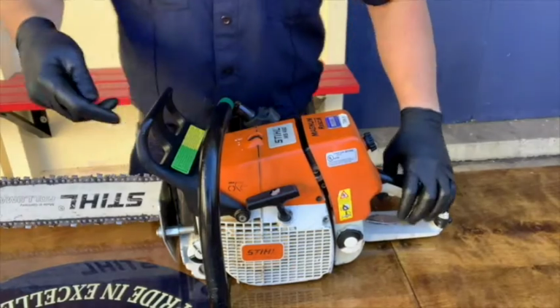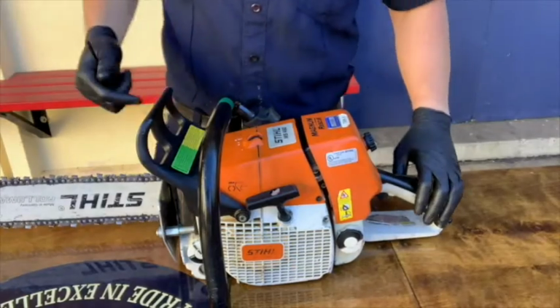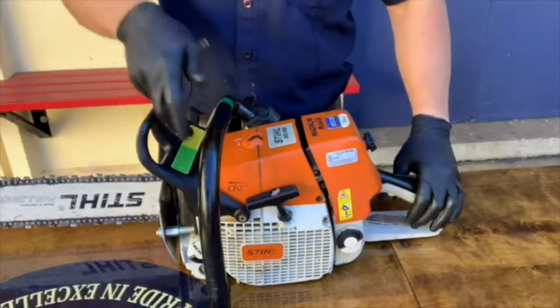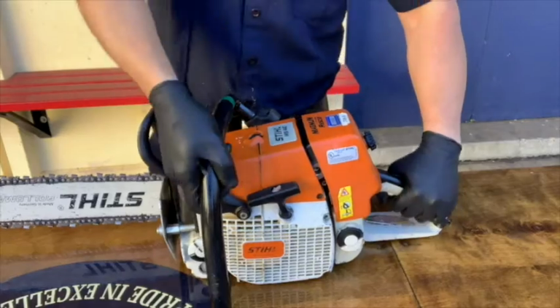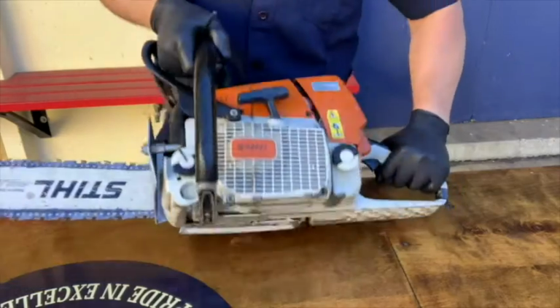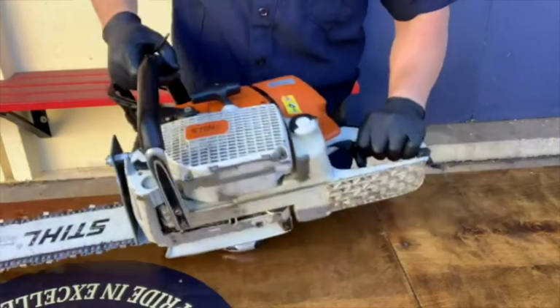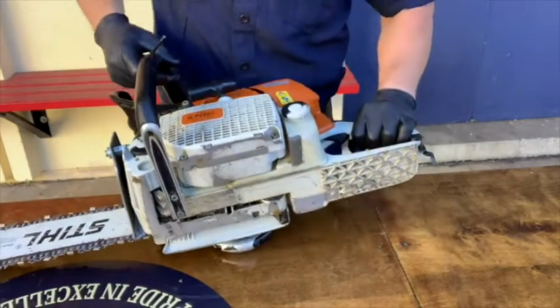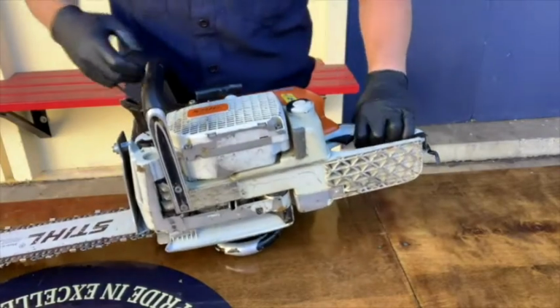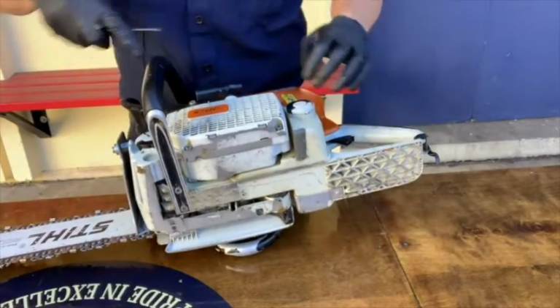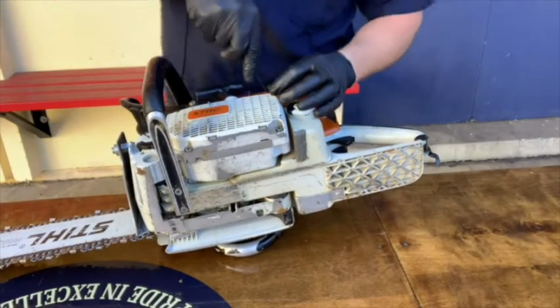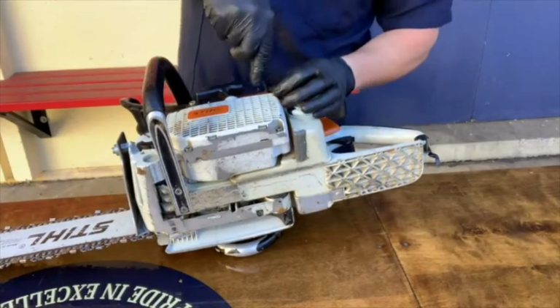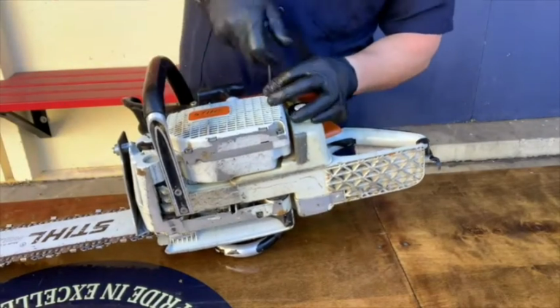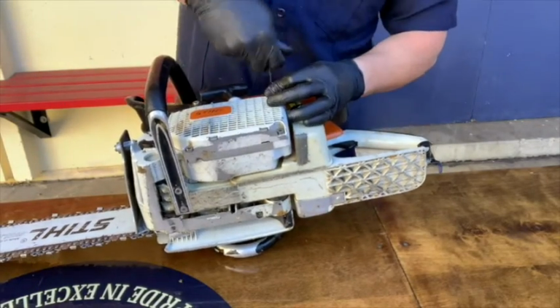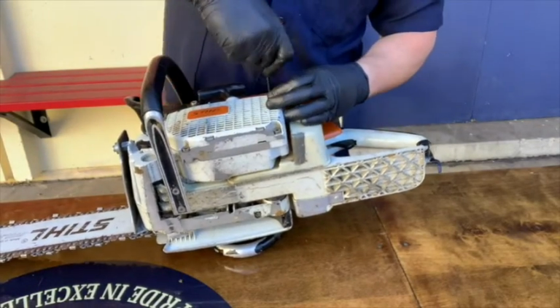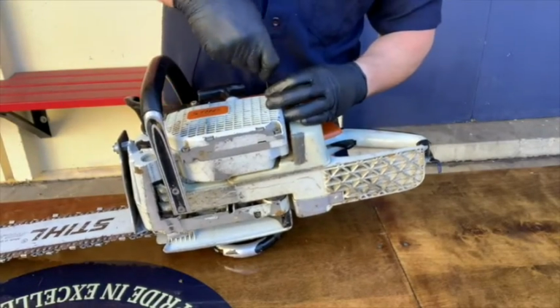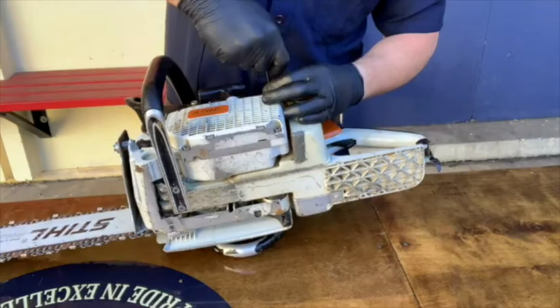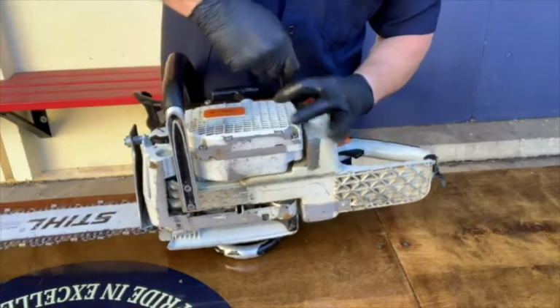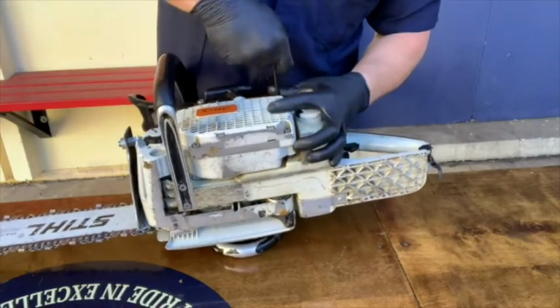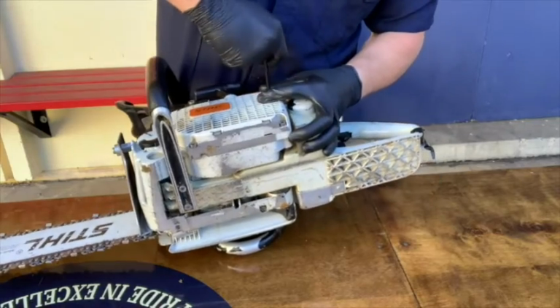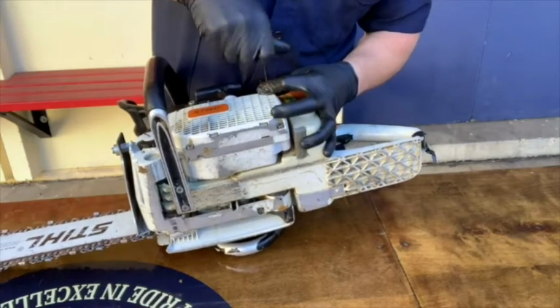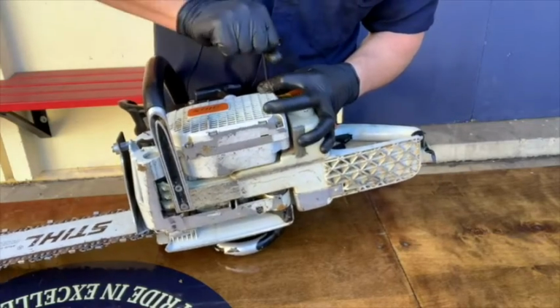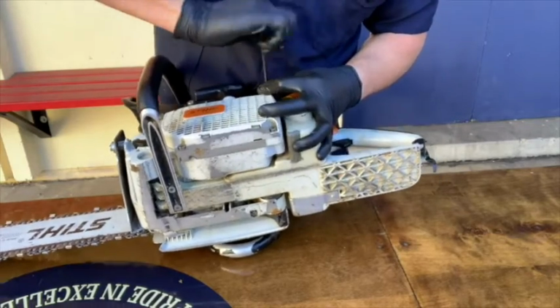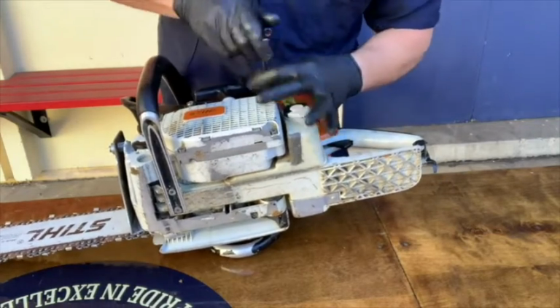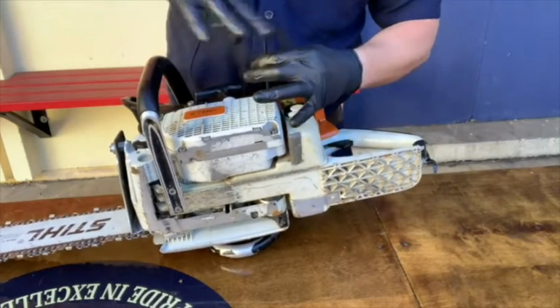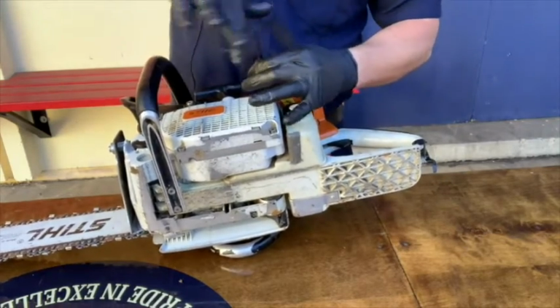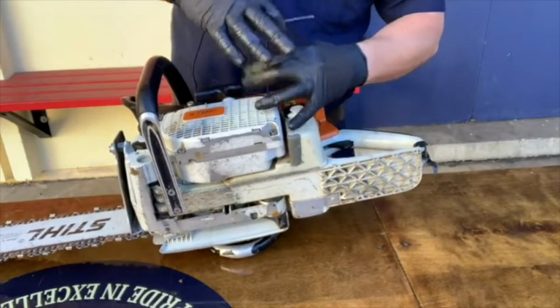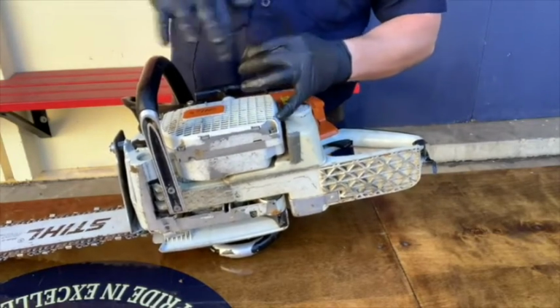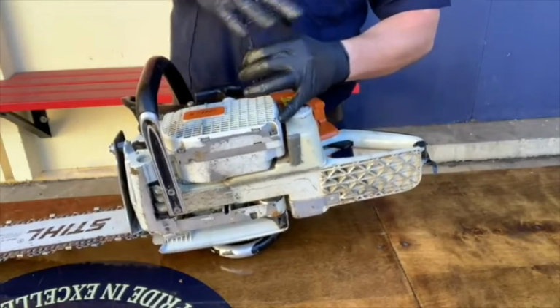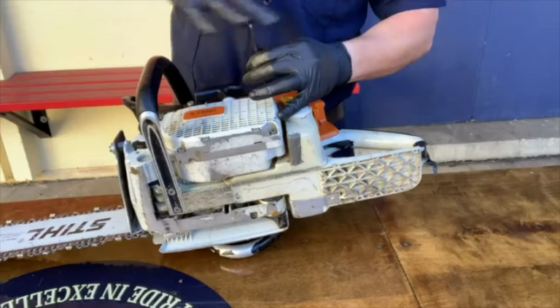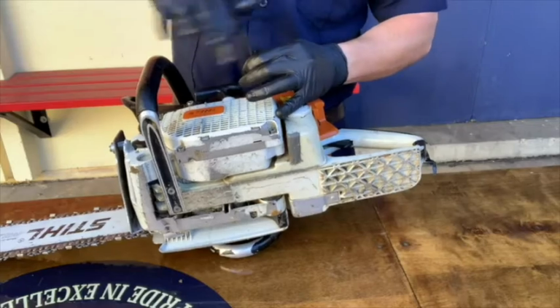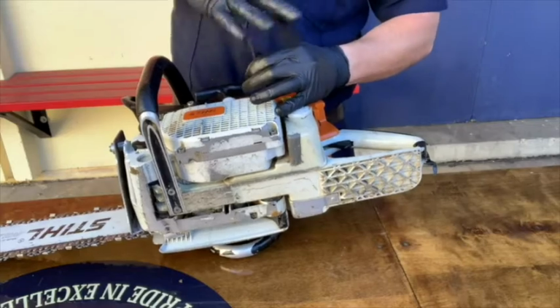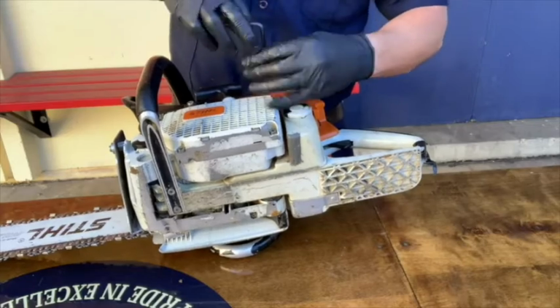This is part three of the care and maintenance of the one-cylinder, two-stroke cycle gasoline-powered chainsaw. In part three, we'll be discussing the pull cord and magneto. Refer to the SDFD Academy Truckside YouTube channel for more information about the rest of the saw.